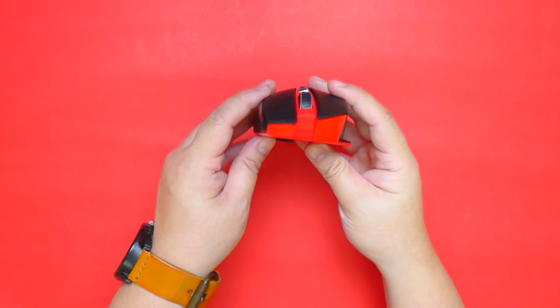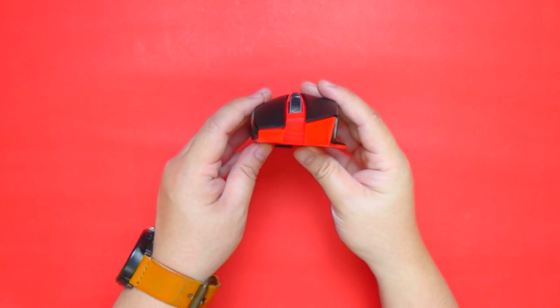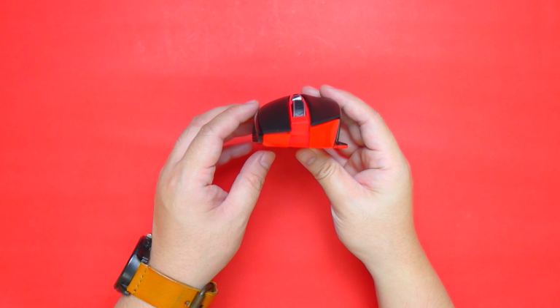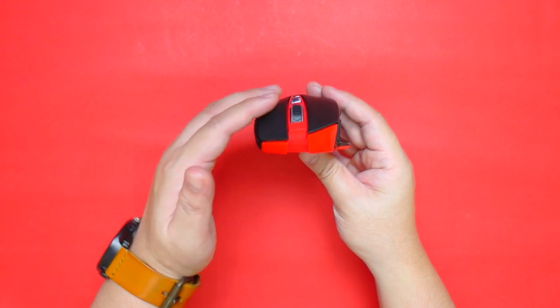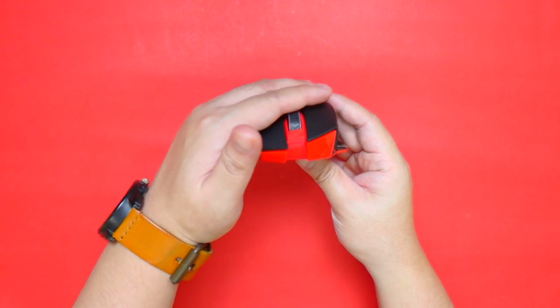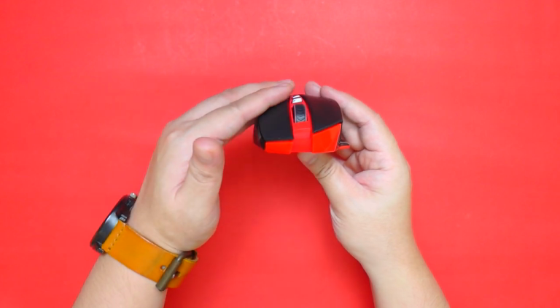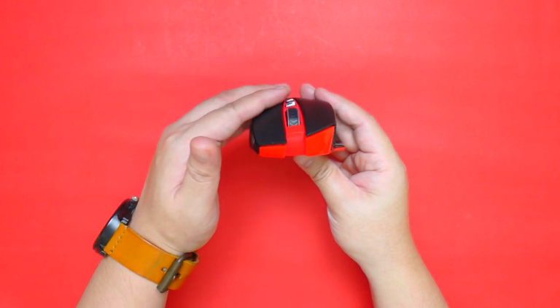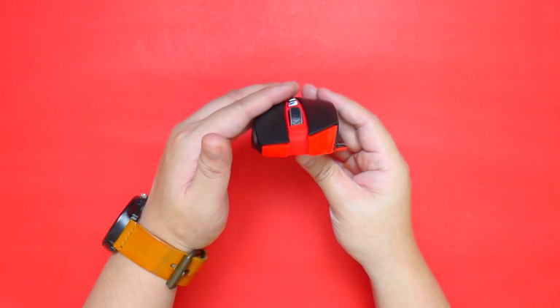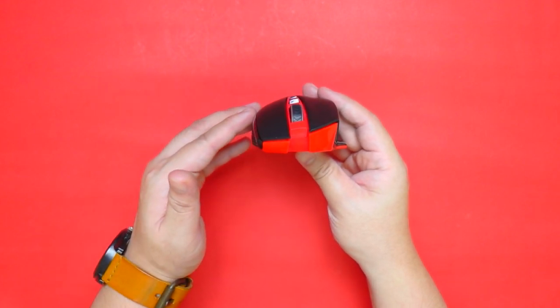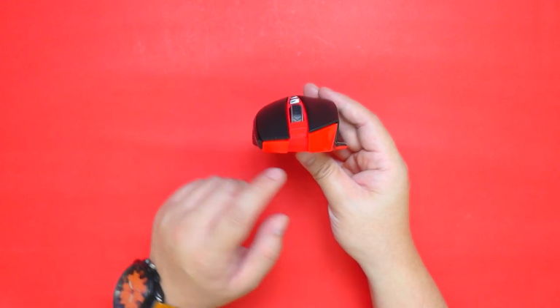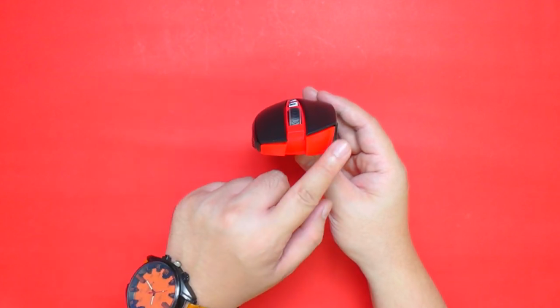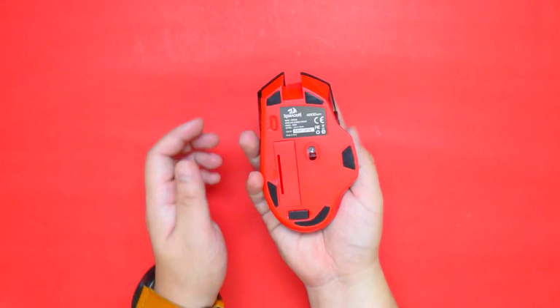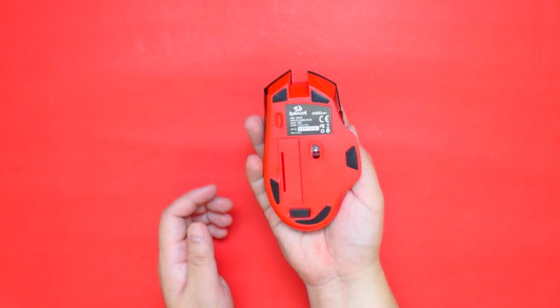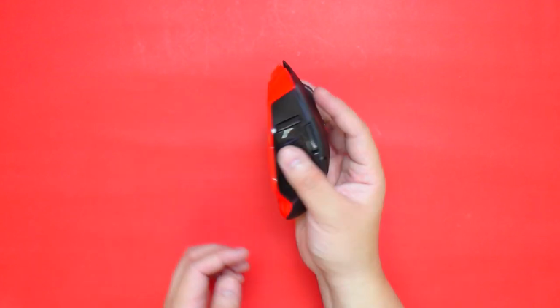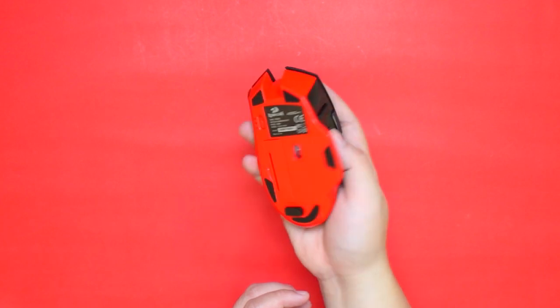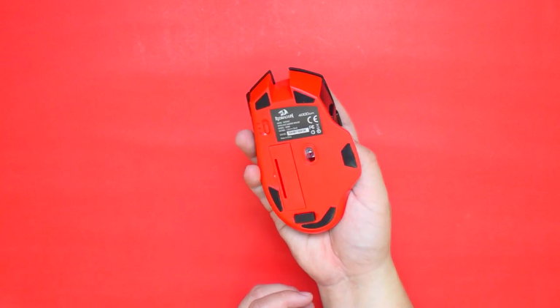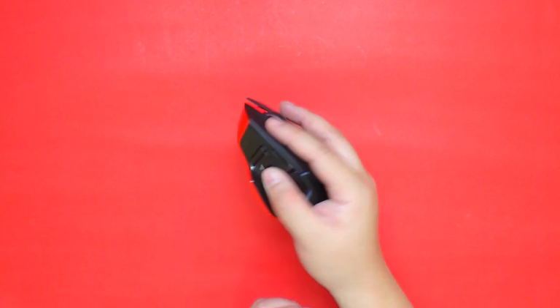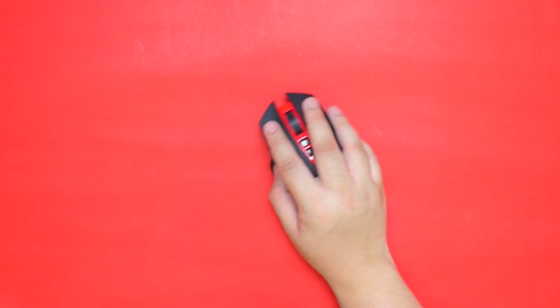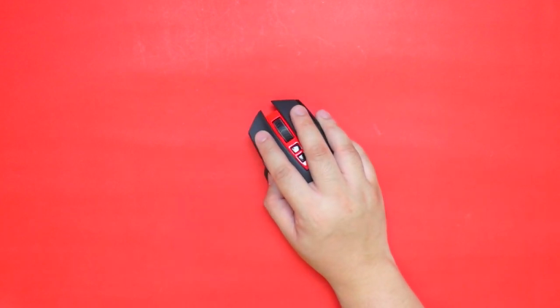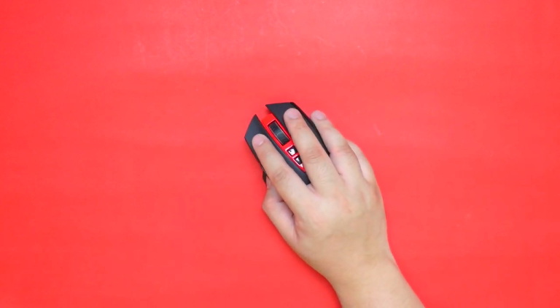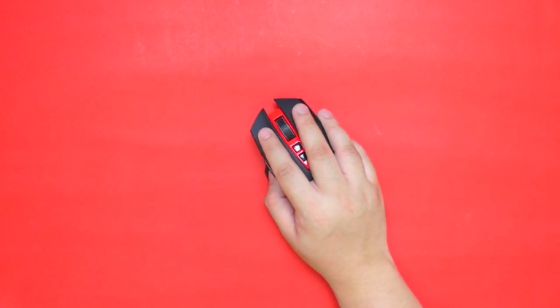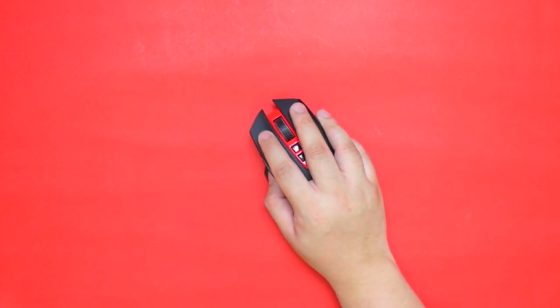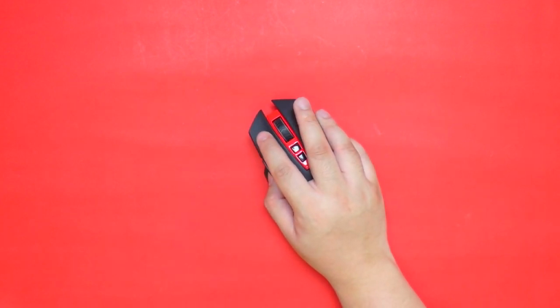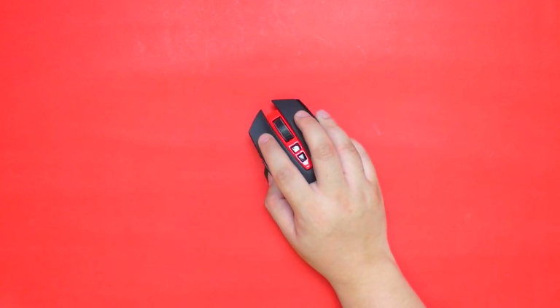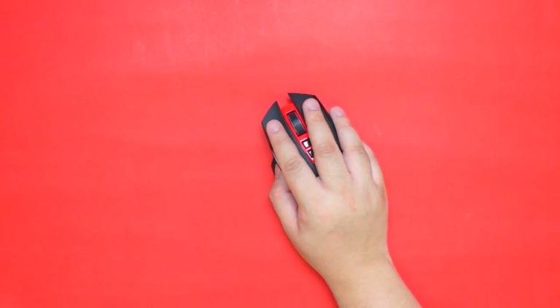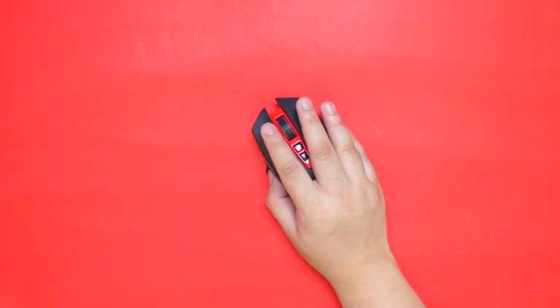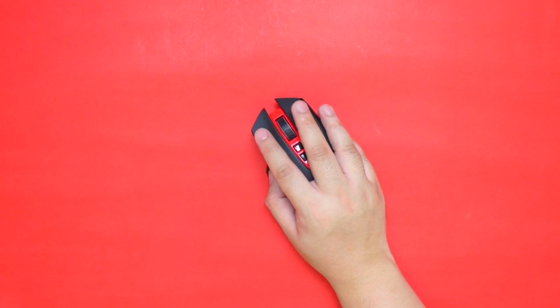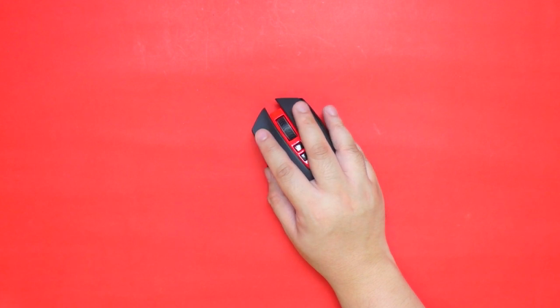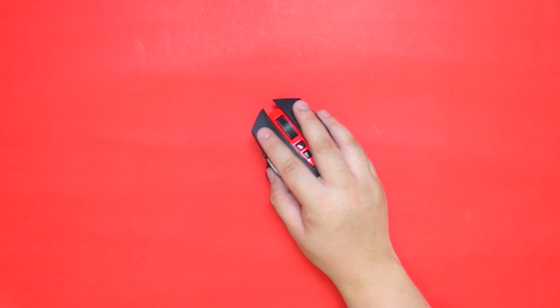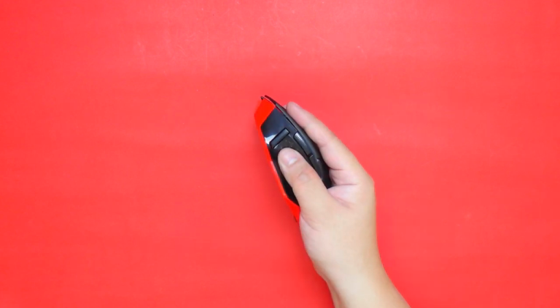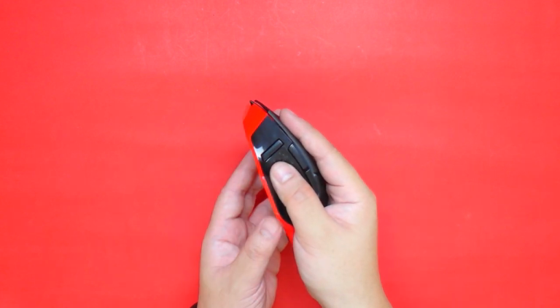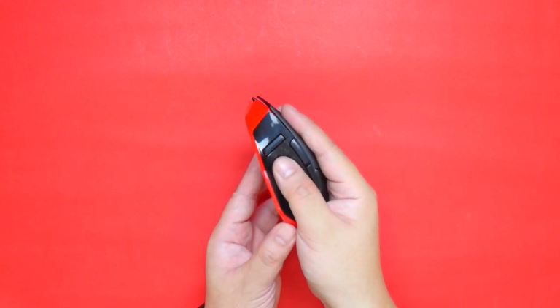In front we can see that the curve of the mouse is geared towards right-handed users. It has a nice weight to it and the buttons are easy to press with nice tactile feedback. The rubber coating feels really nice on the fingertips and the overall feel of the mouse is comfortable.